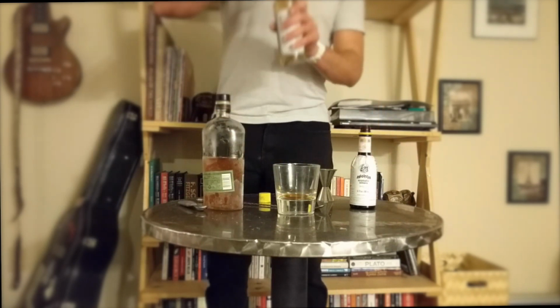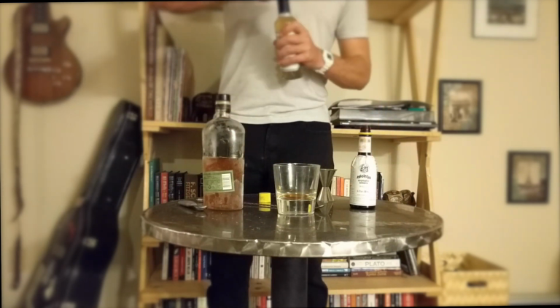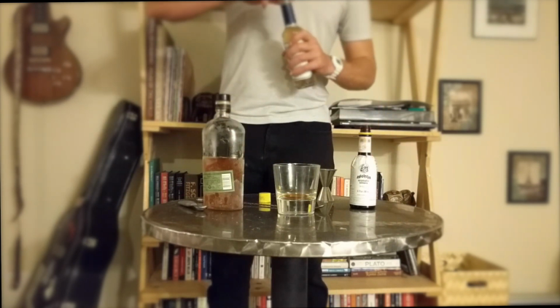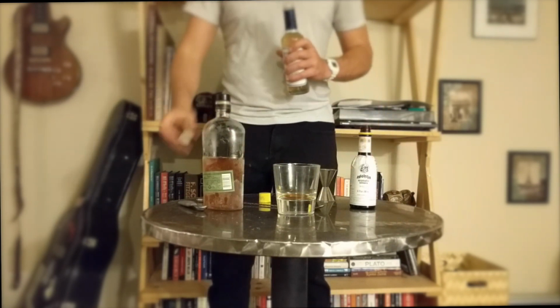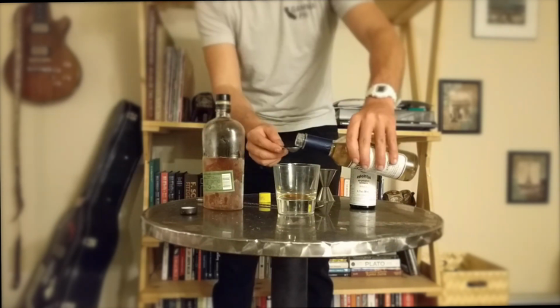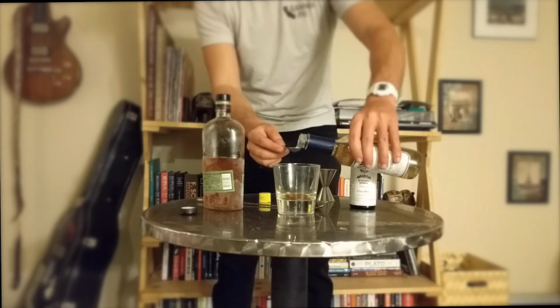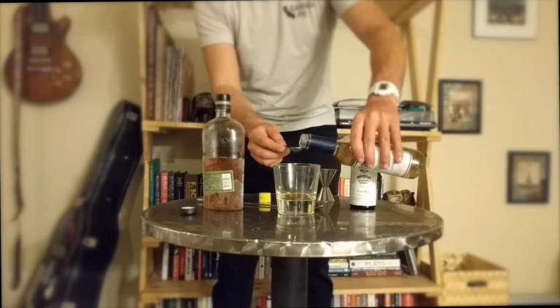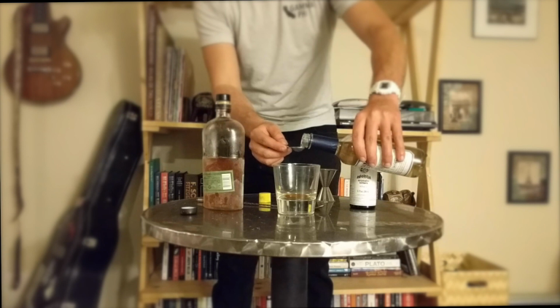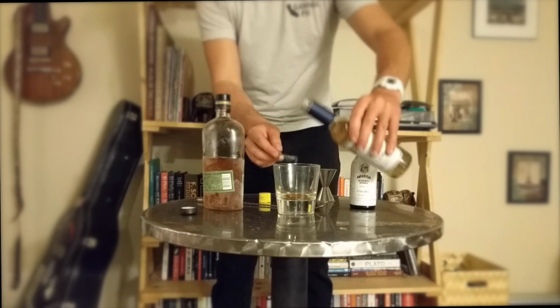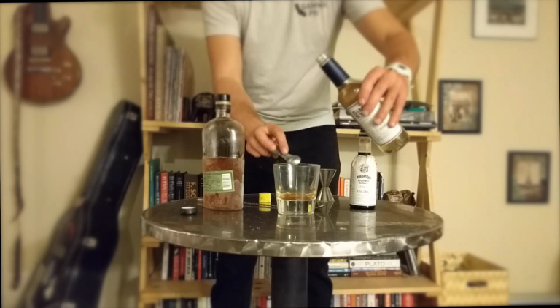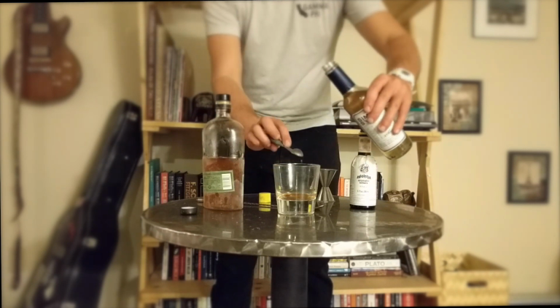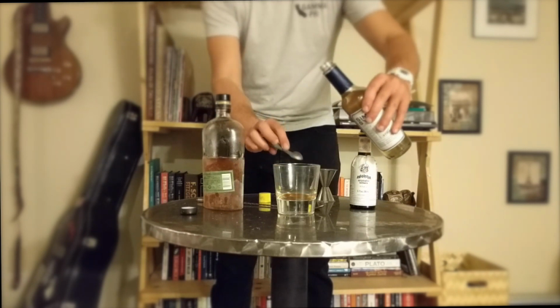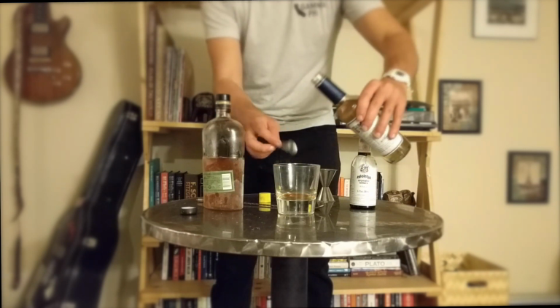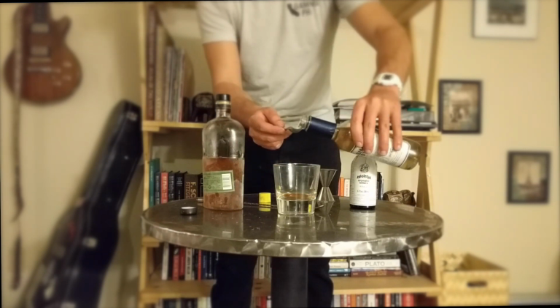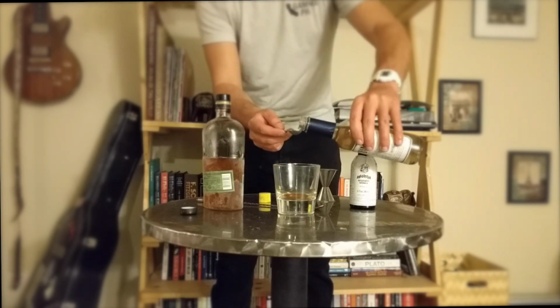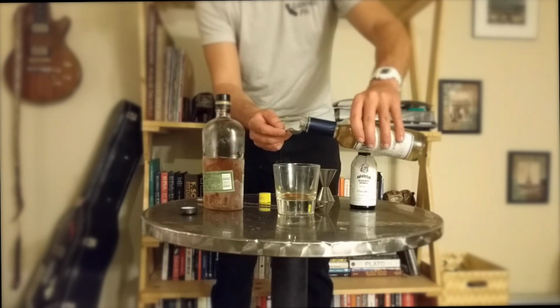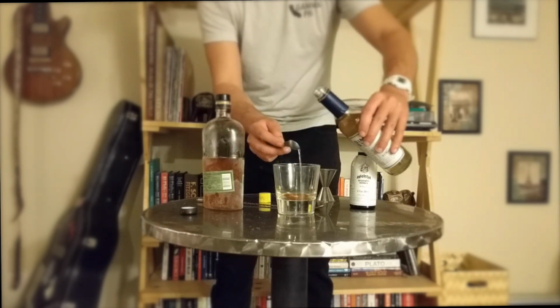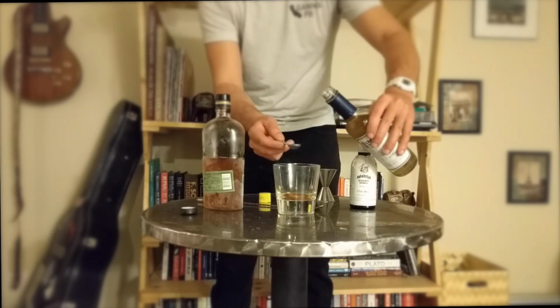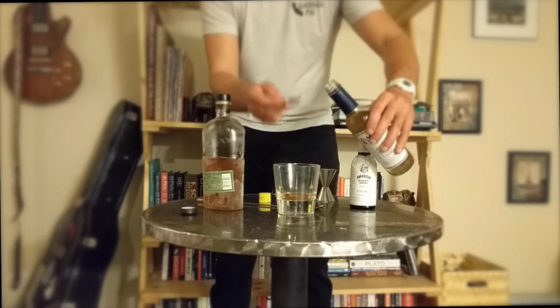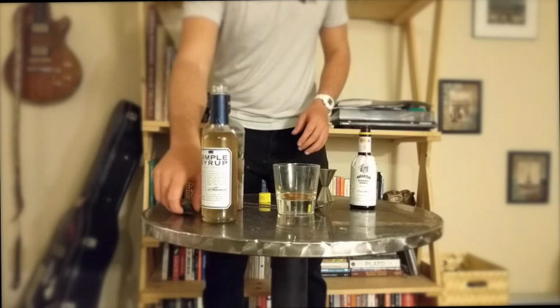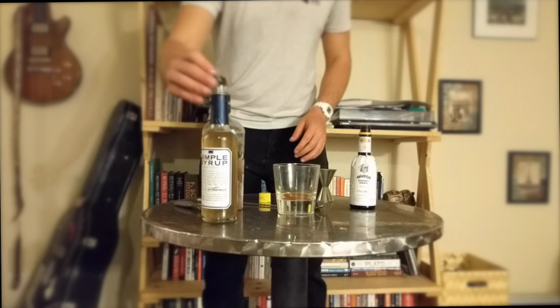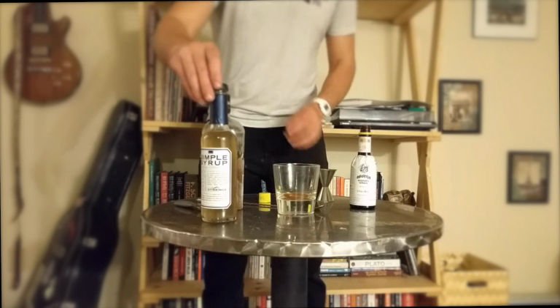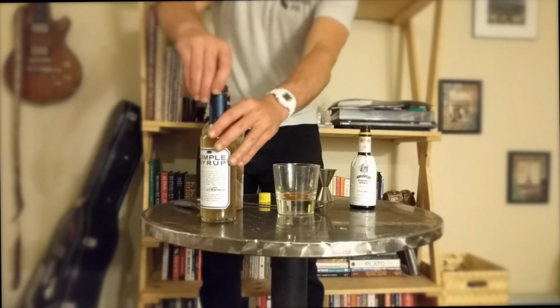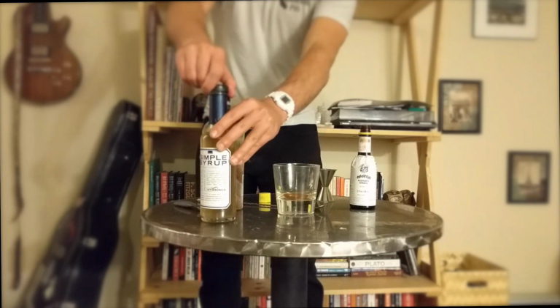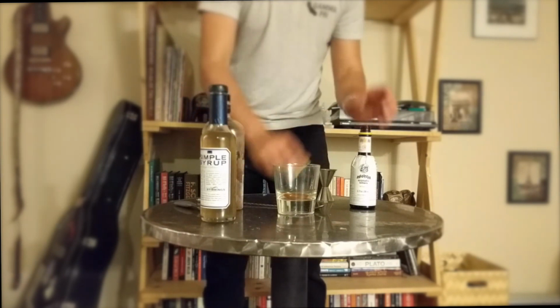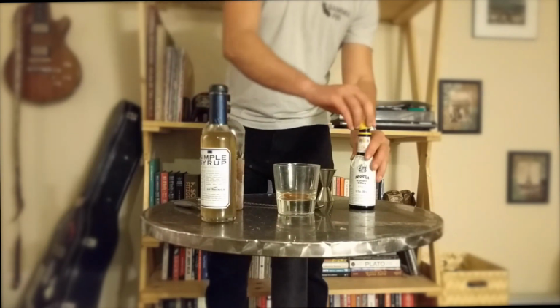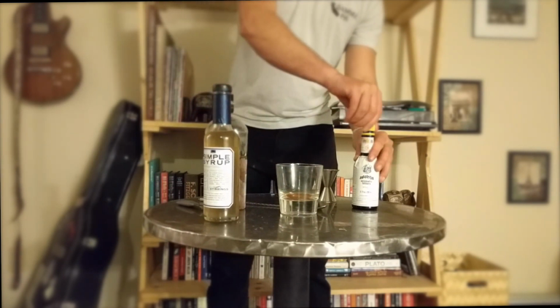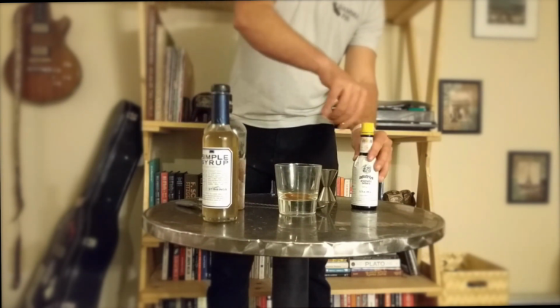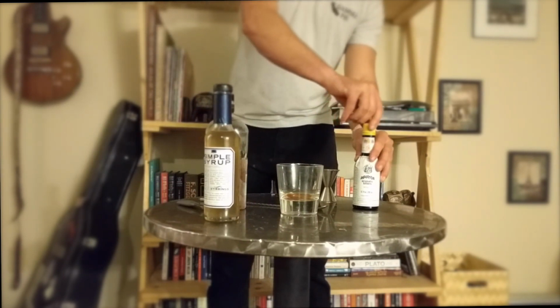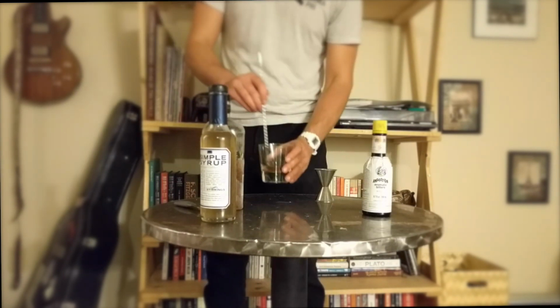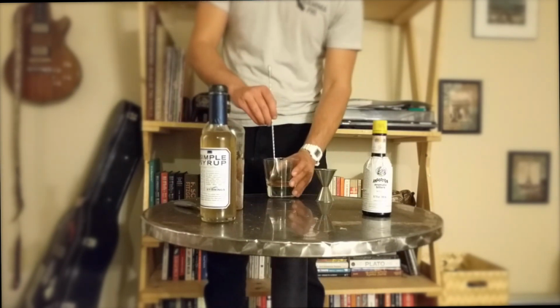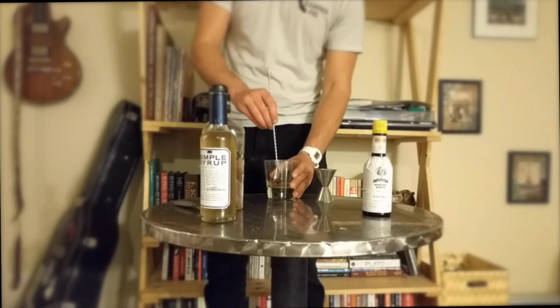Bitters and simple syrup are done to taste, but these quantities are a sensible starting point. You can also make simple syrup at home by combining equal parts sugar and water in a saucepan. Stir it up with a really long pretentious spoon.